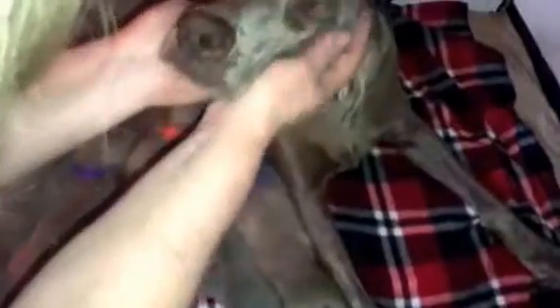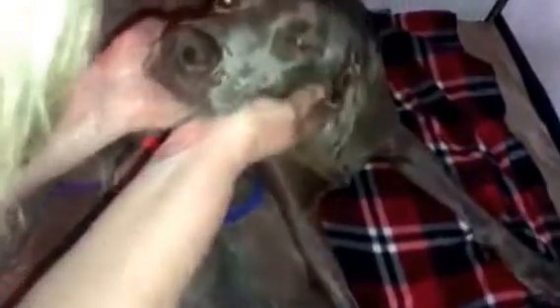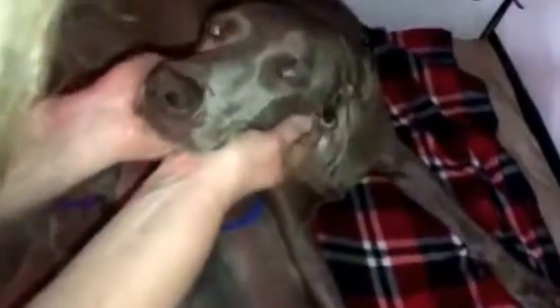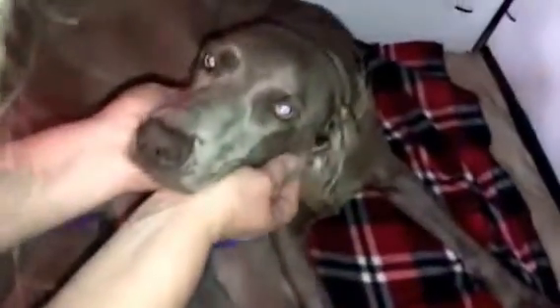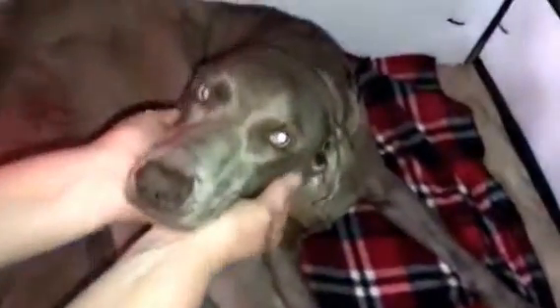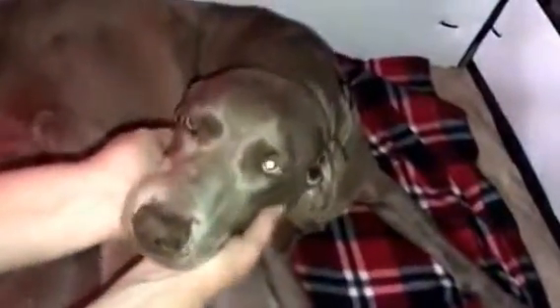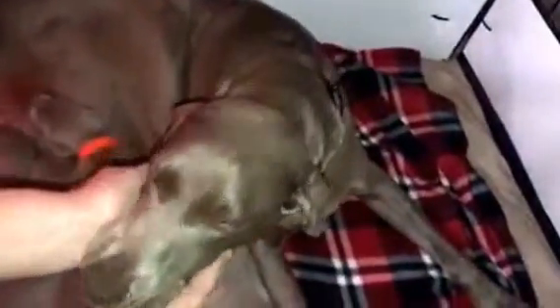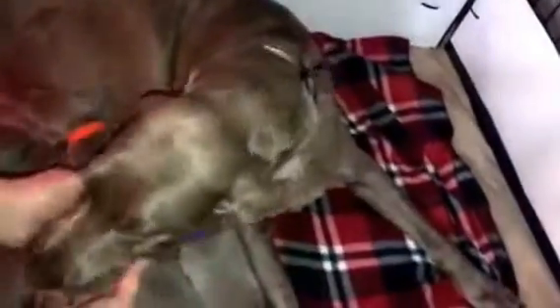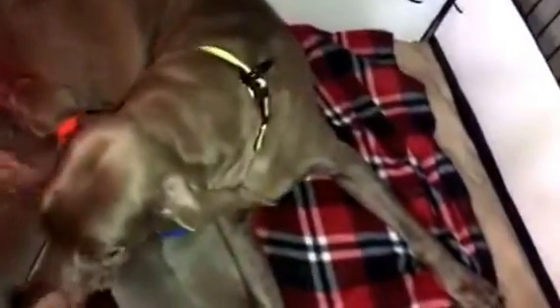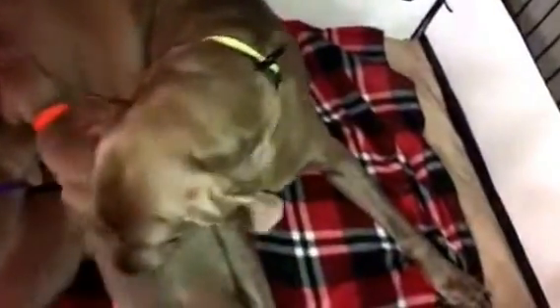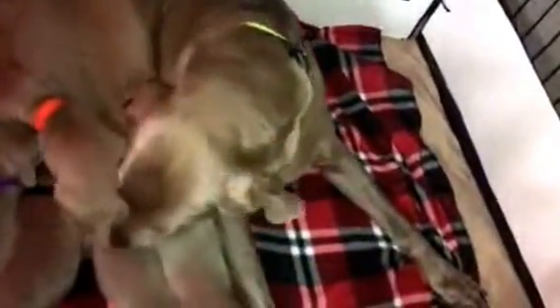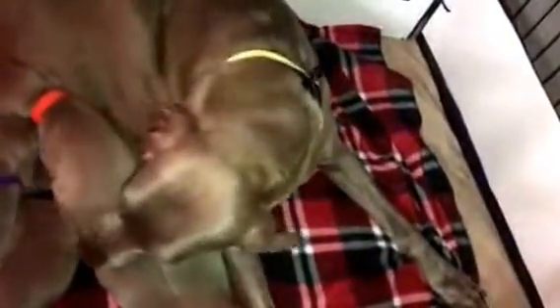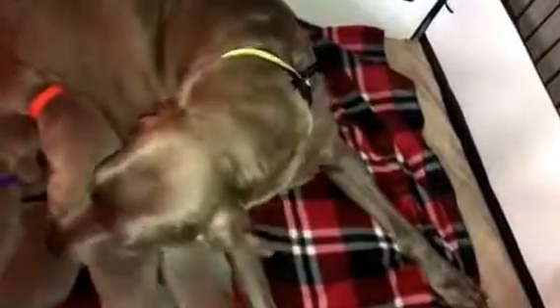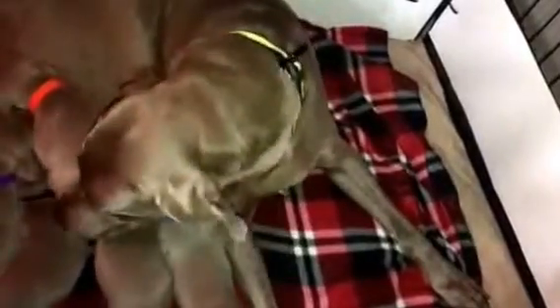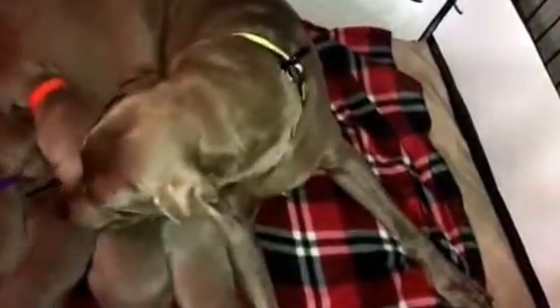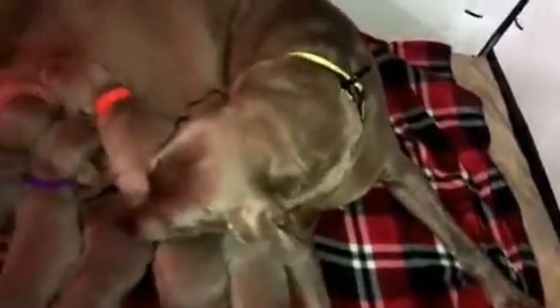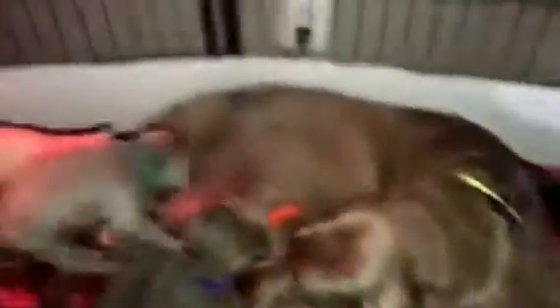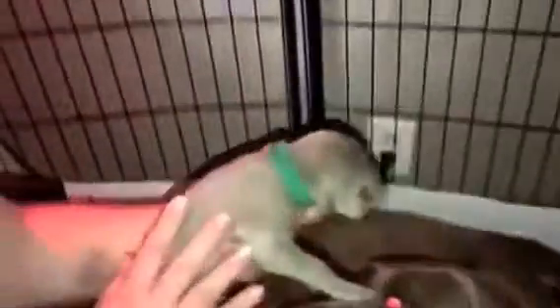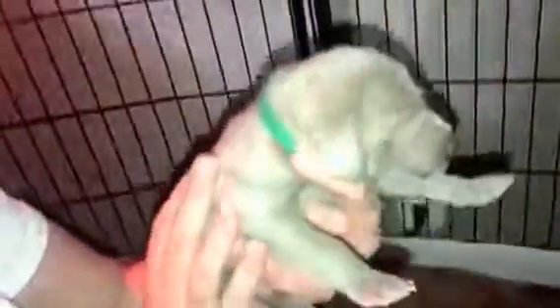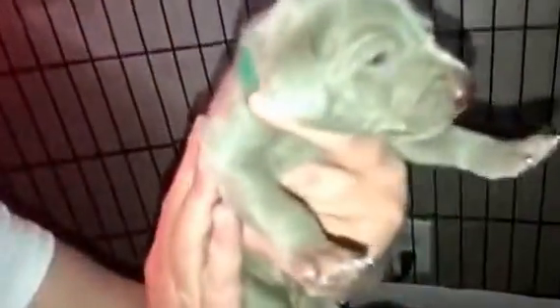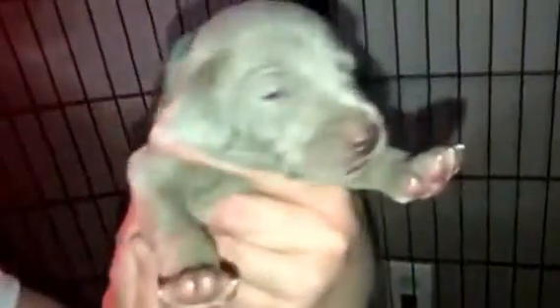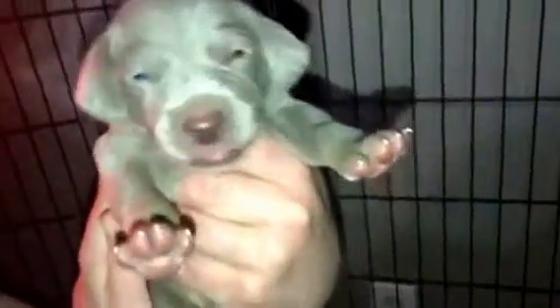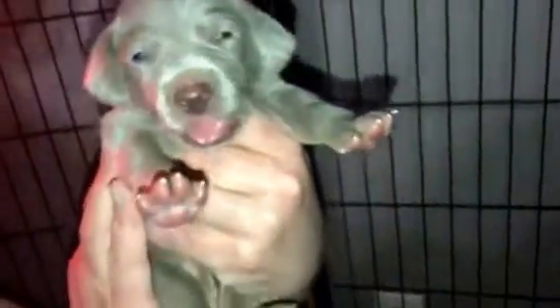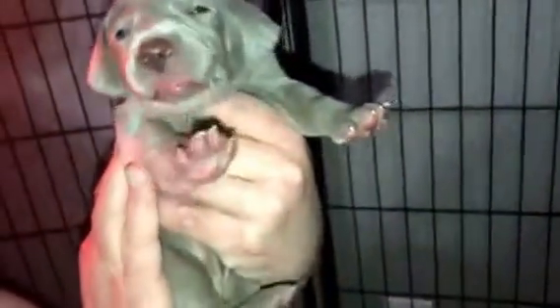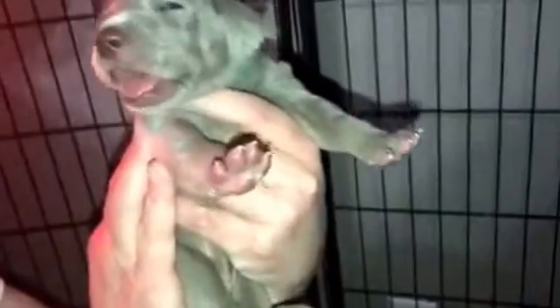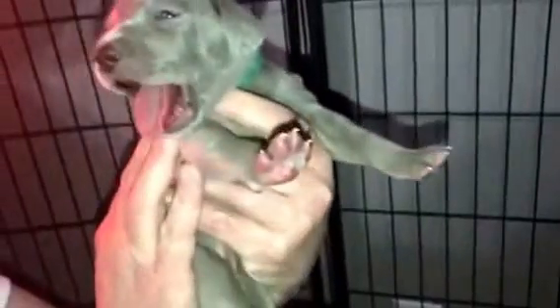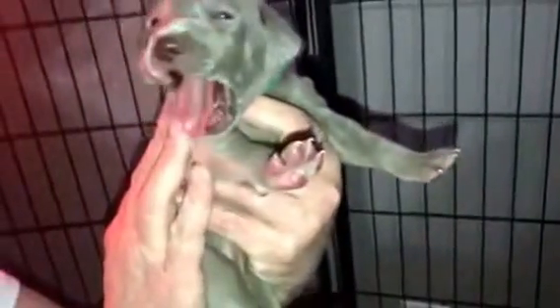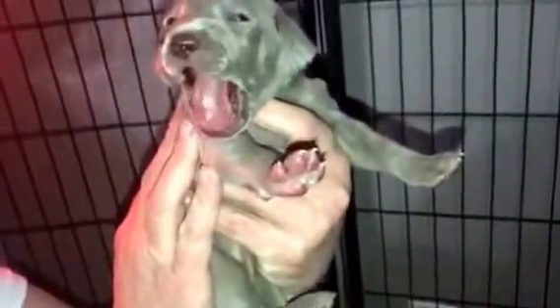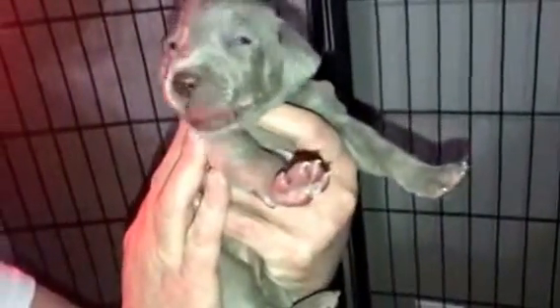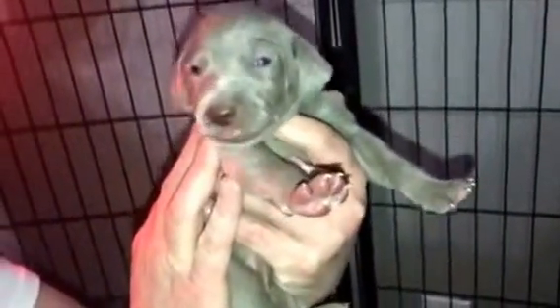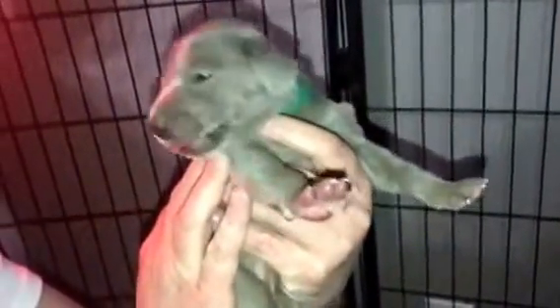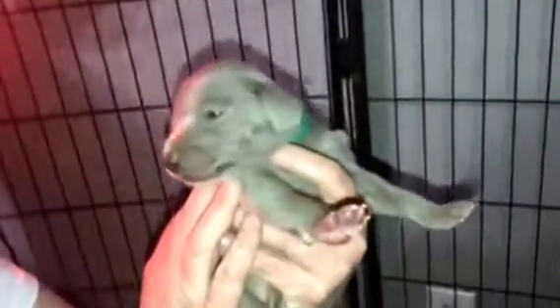Look at you. And this is Miss Wrigley. And we've got Green Collar Girl. They are so cute.